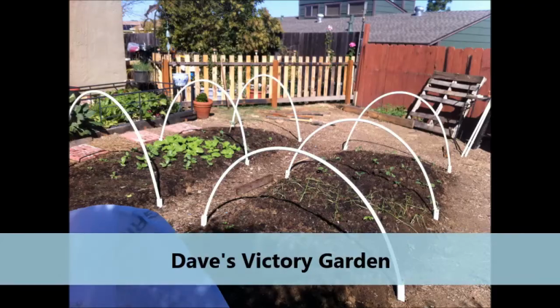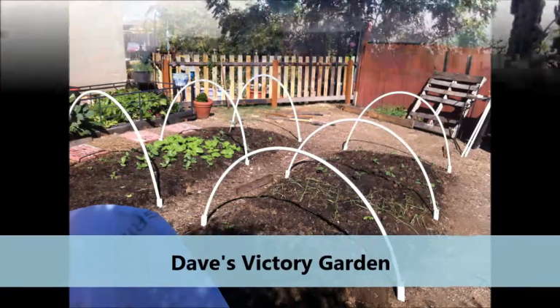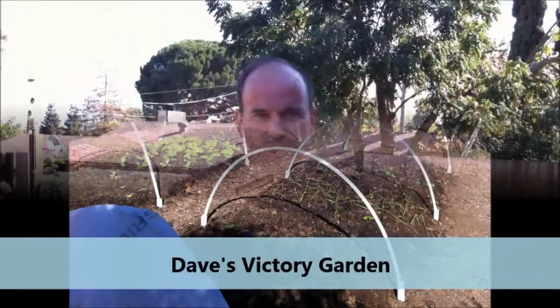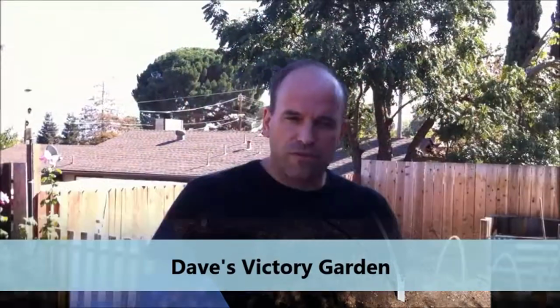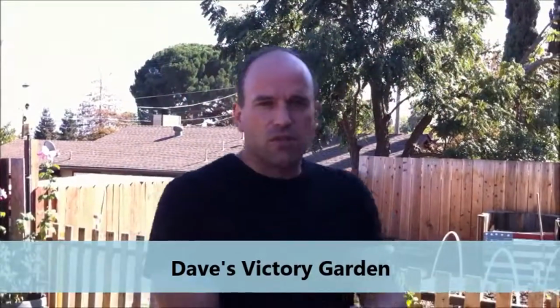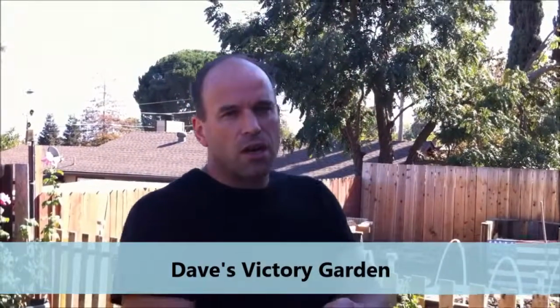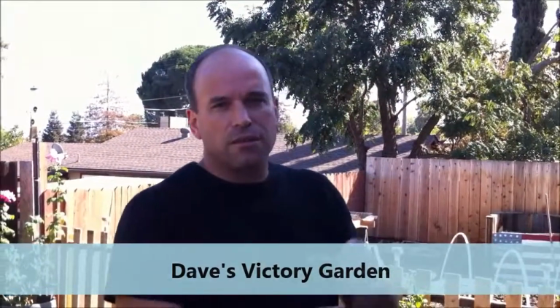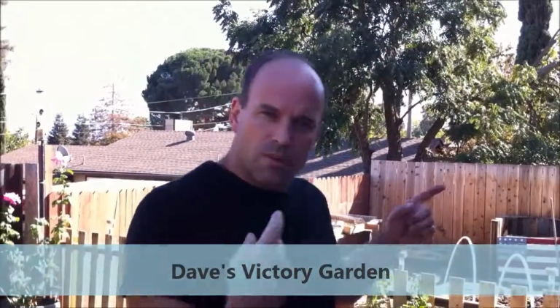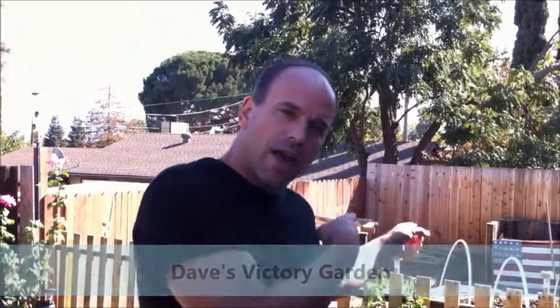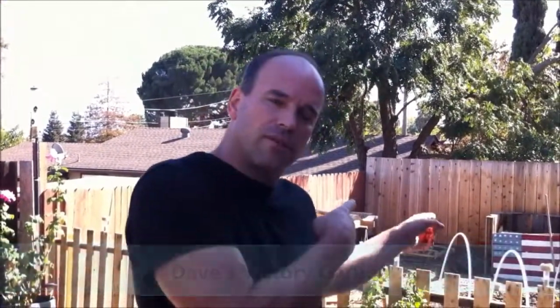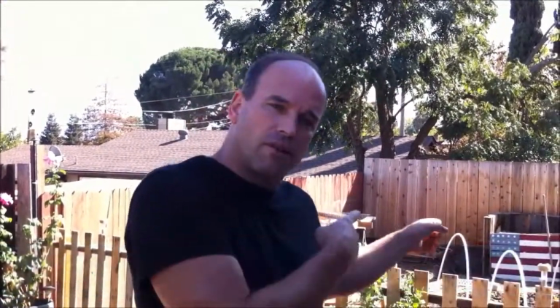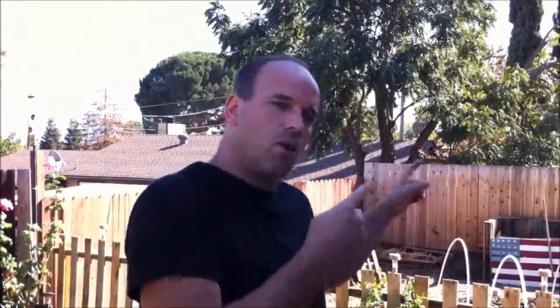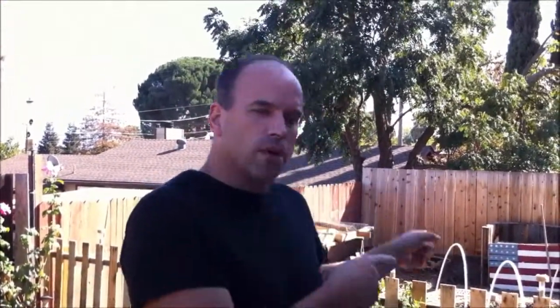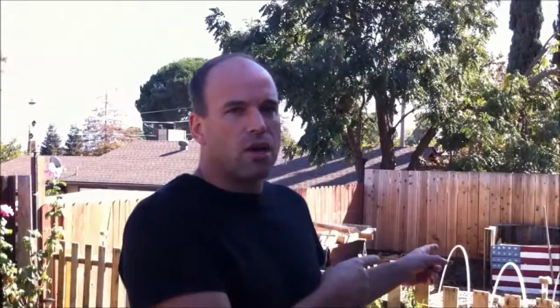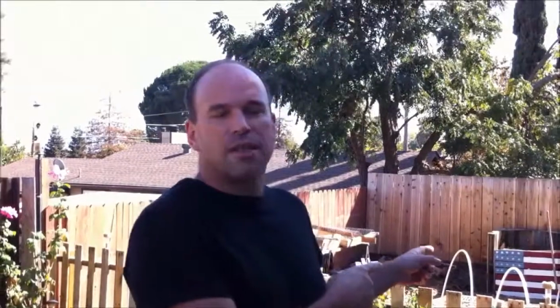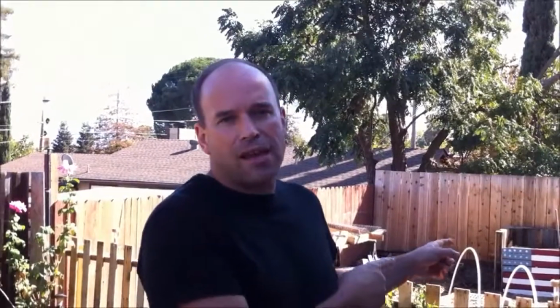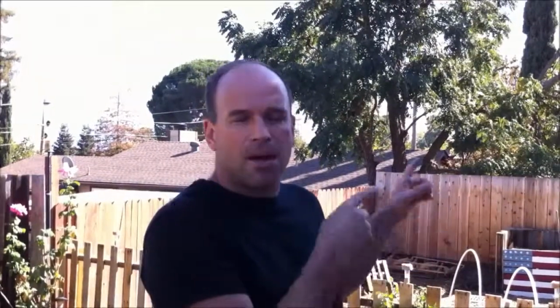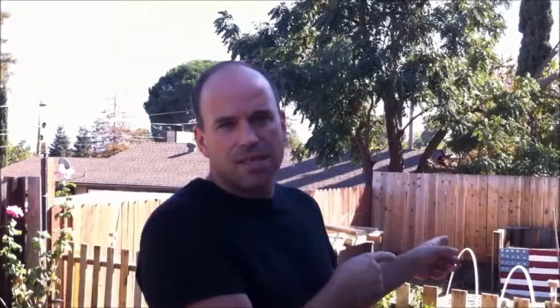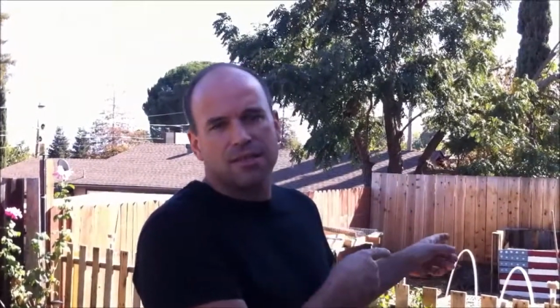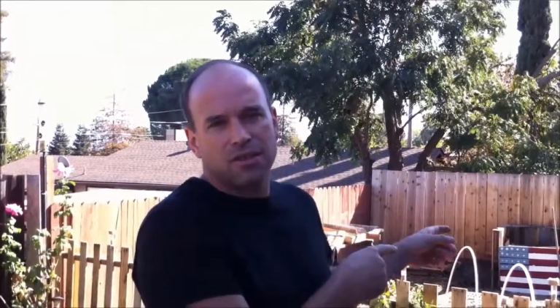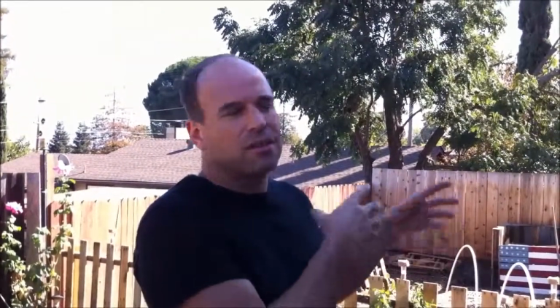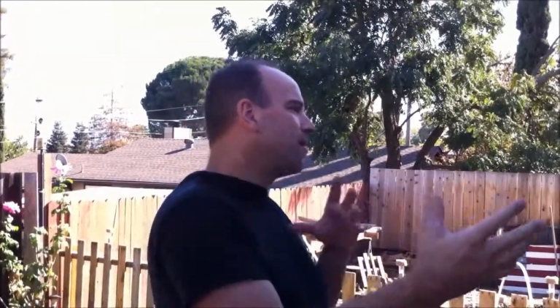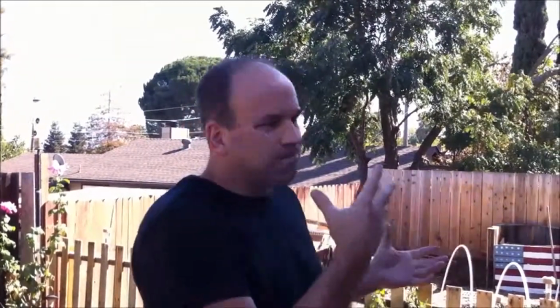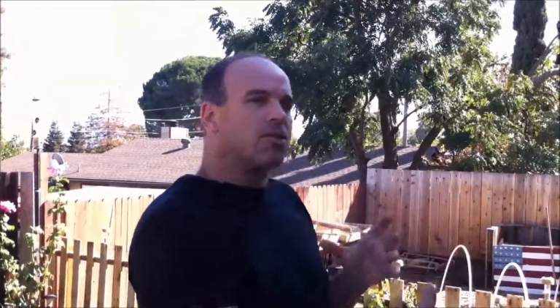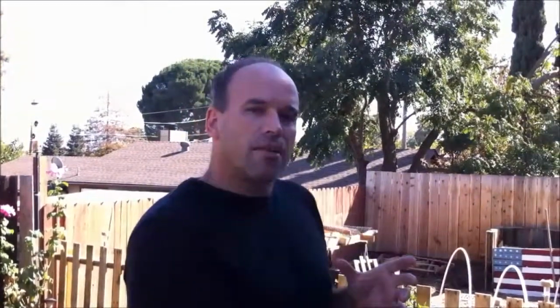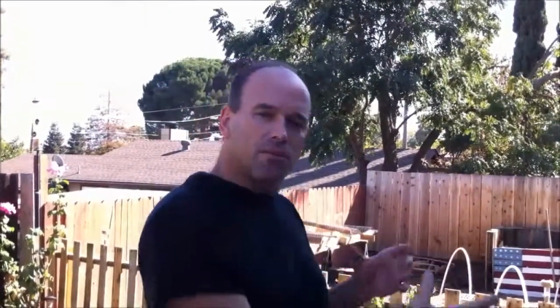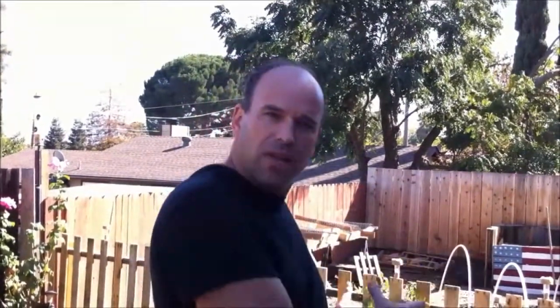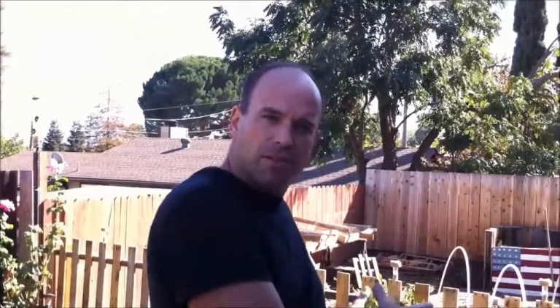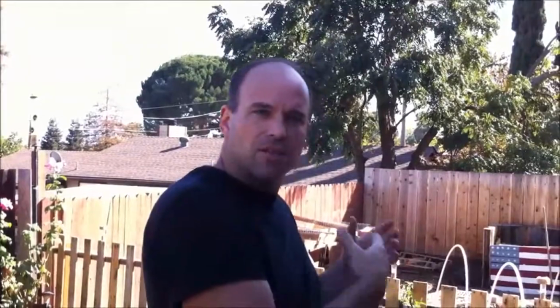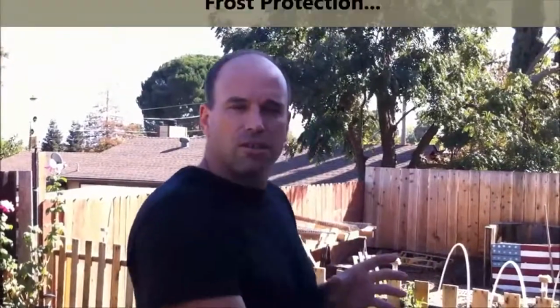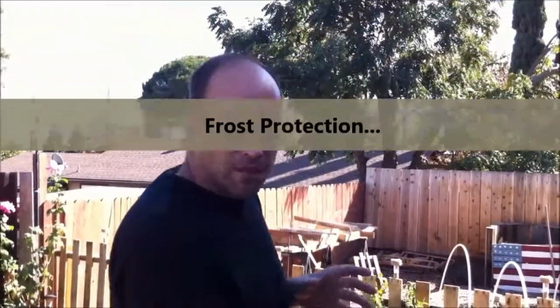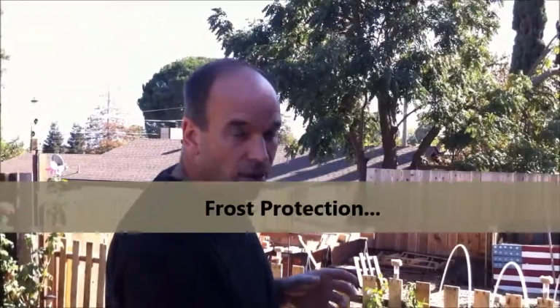Hey guys, welcome to Dave Schluter's Victory Garden. Today we're going to head out to the garden. We're going to talk about season extension, also kind of mixed with plant protection, getting your plants started.